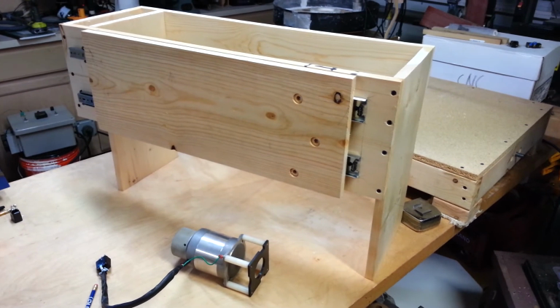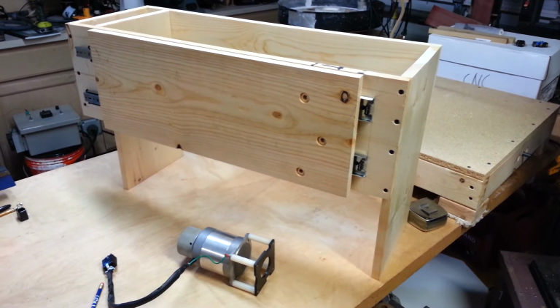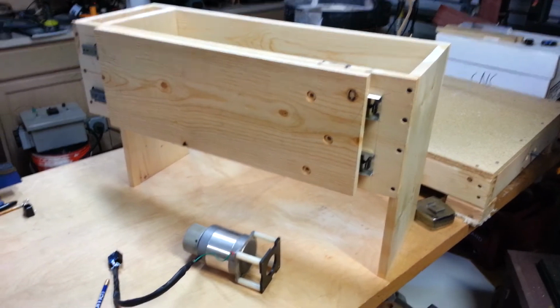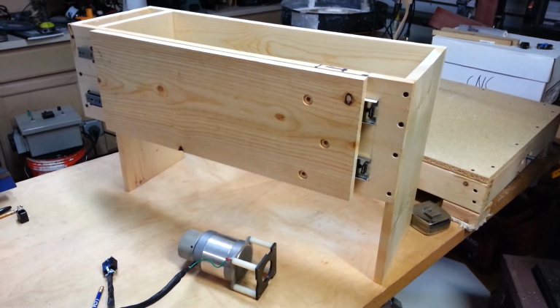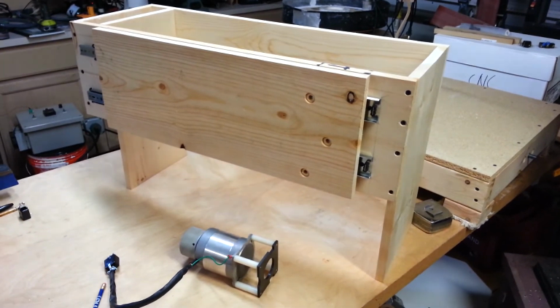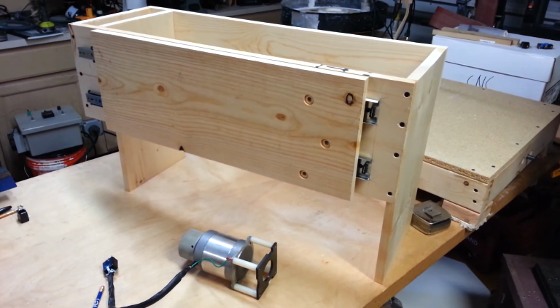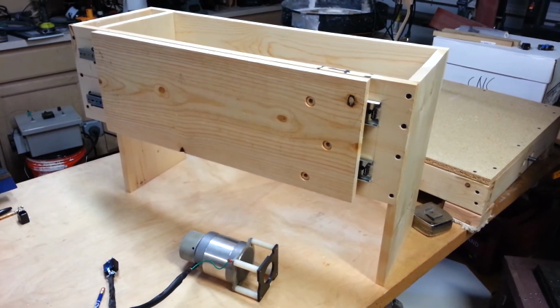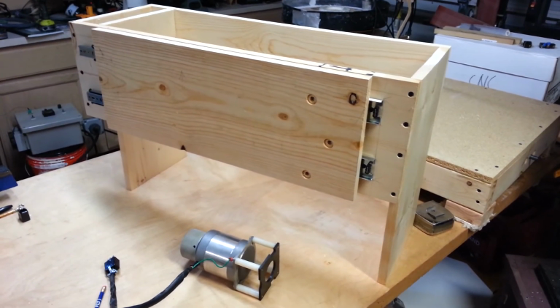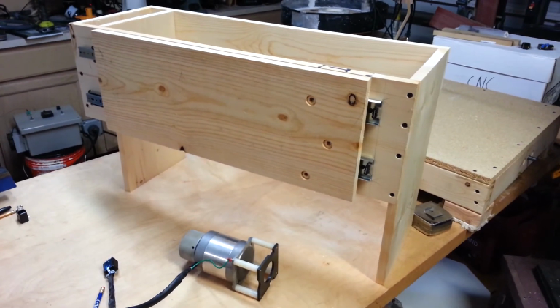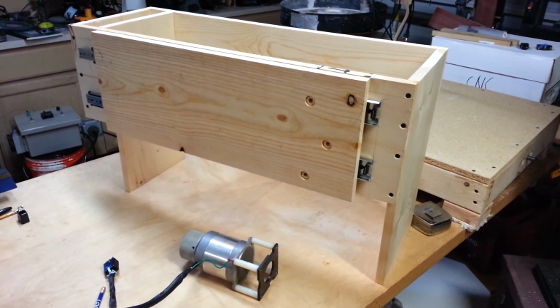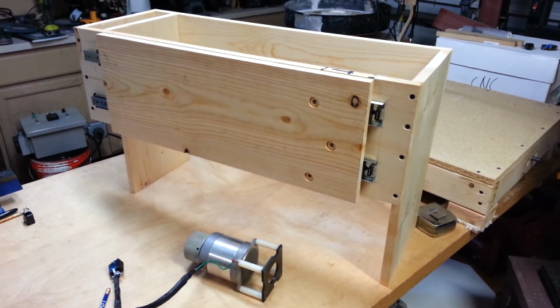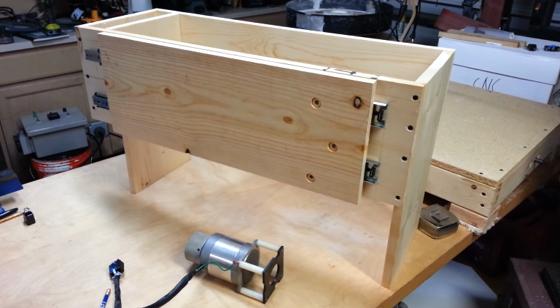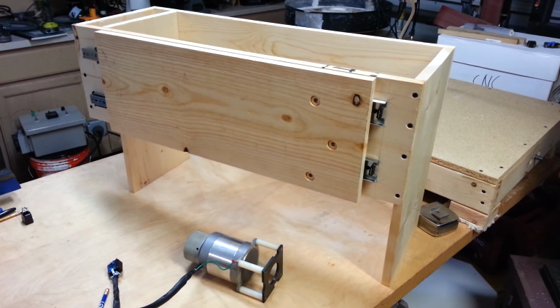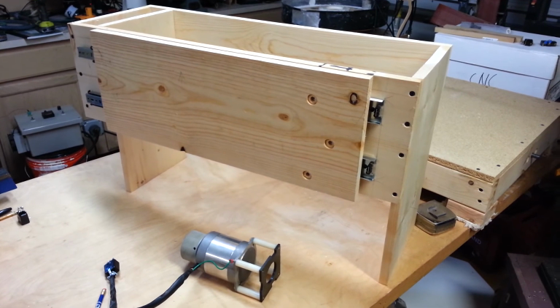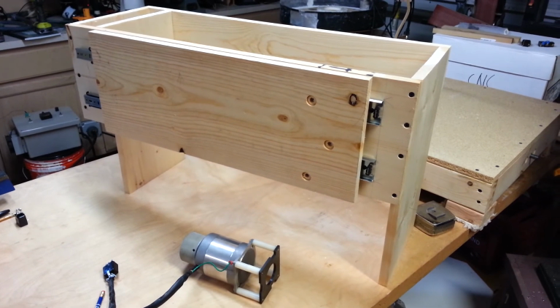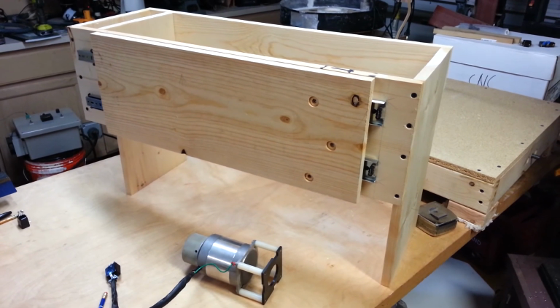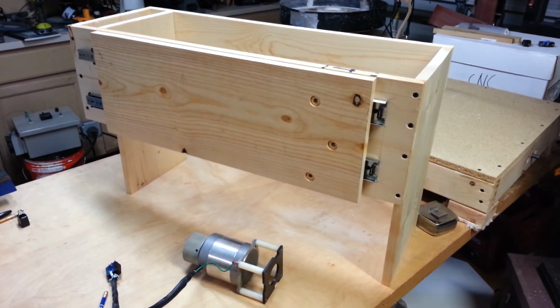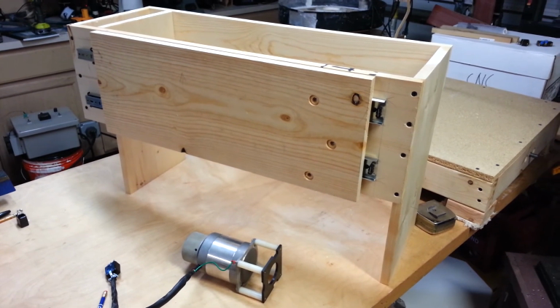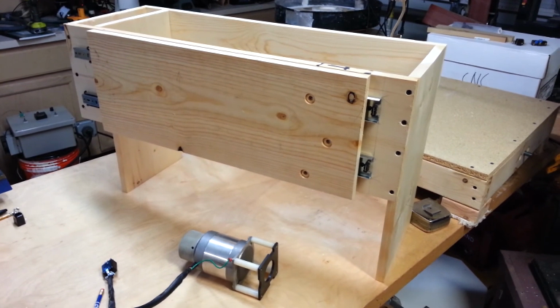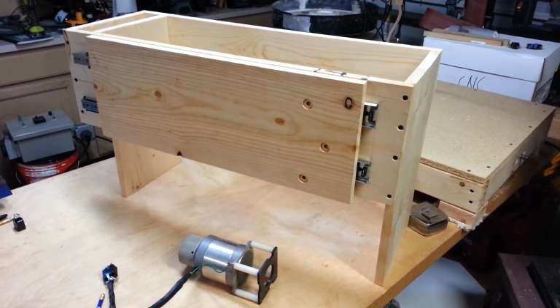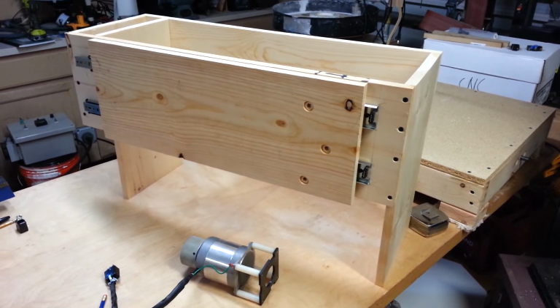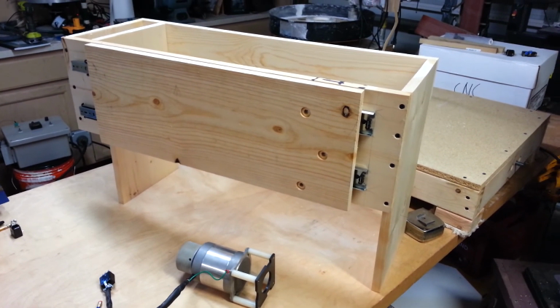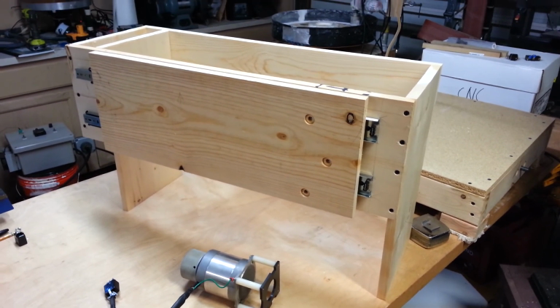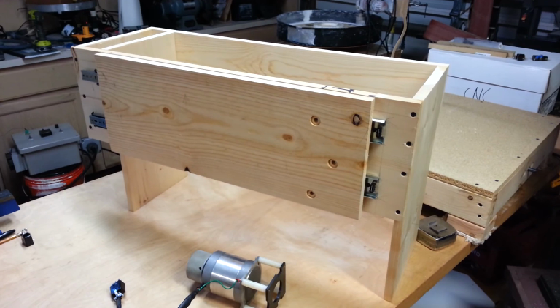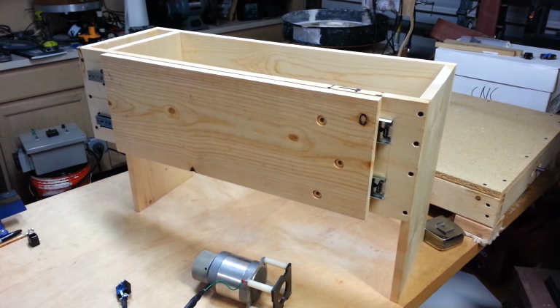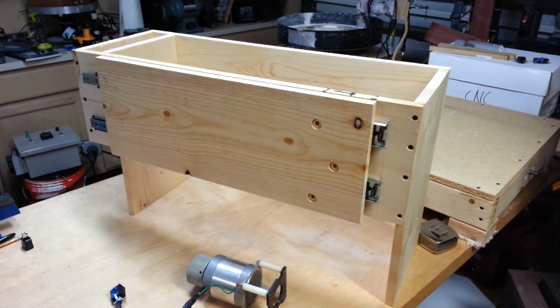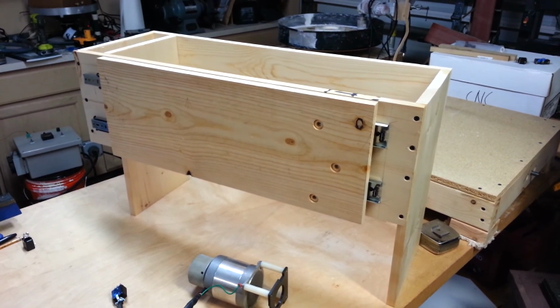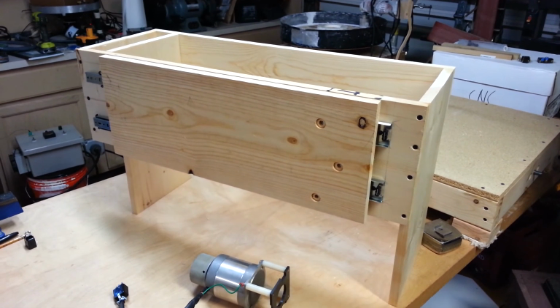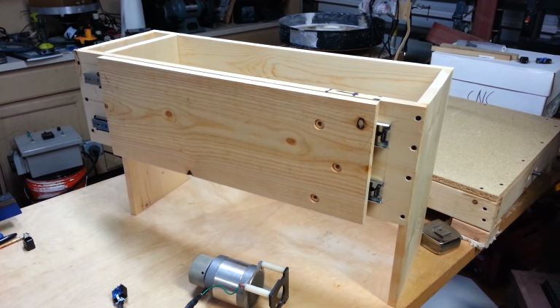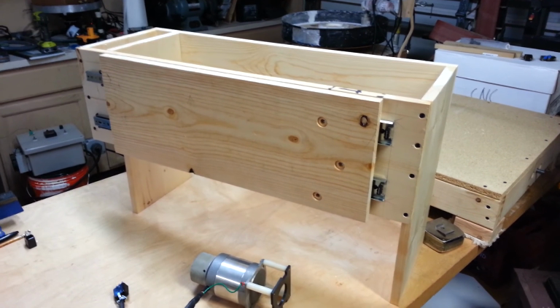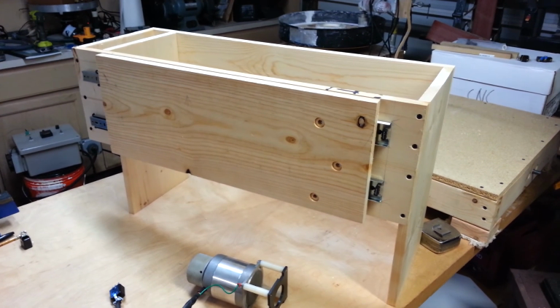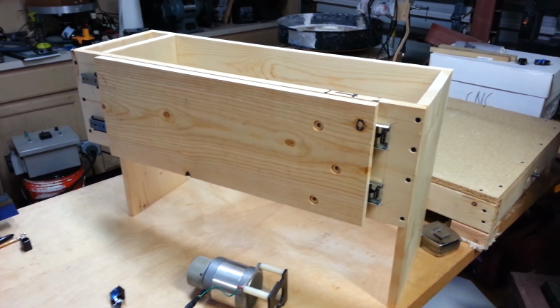I'll show you some more of it once it's a little further along and up and running. It's got some more work to do, but it's coming along. It's all slowly coming together. More later.